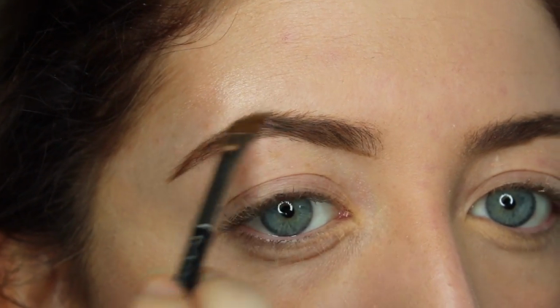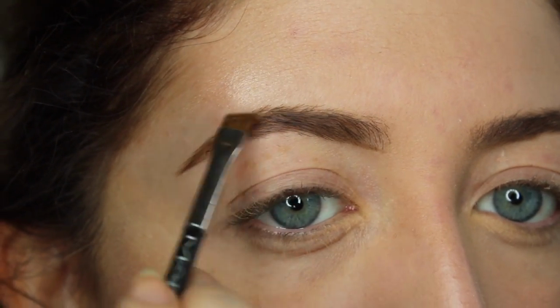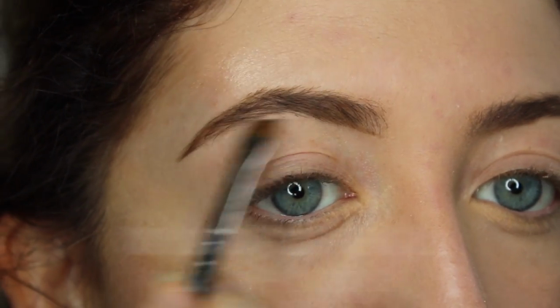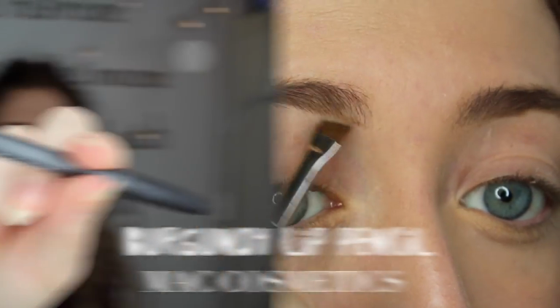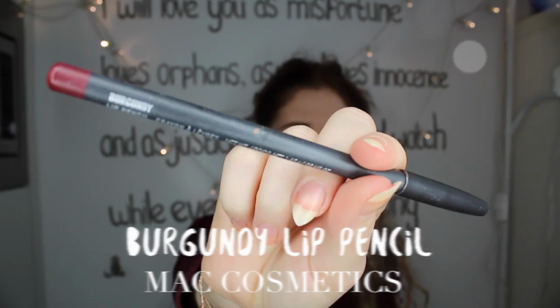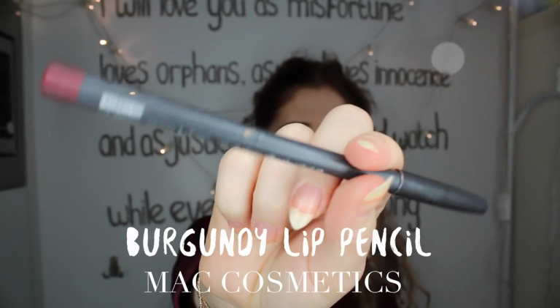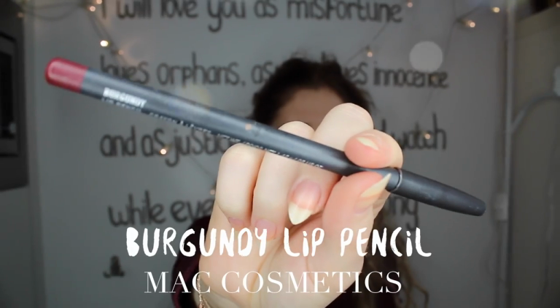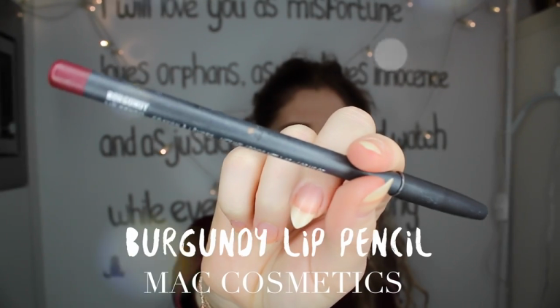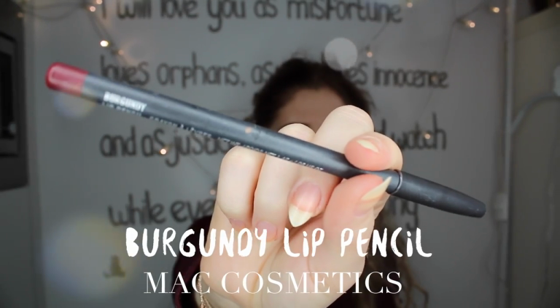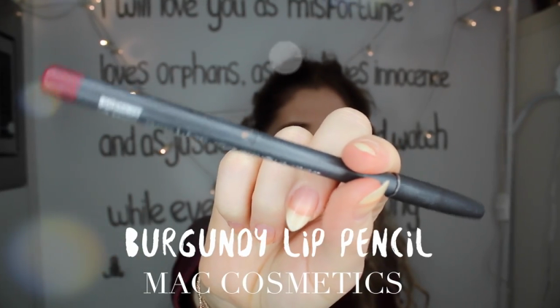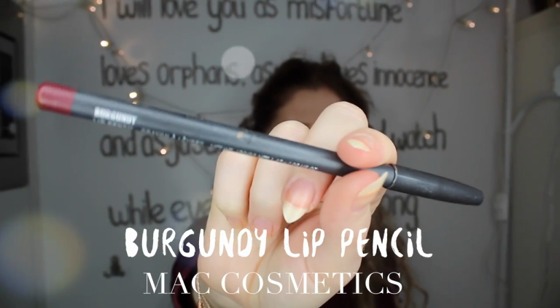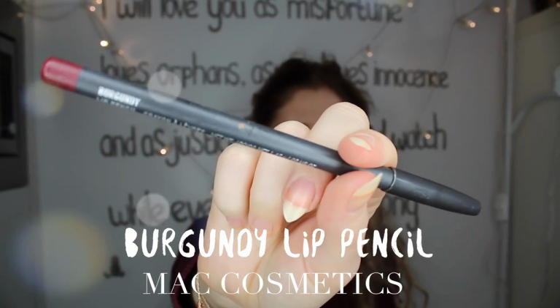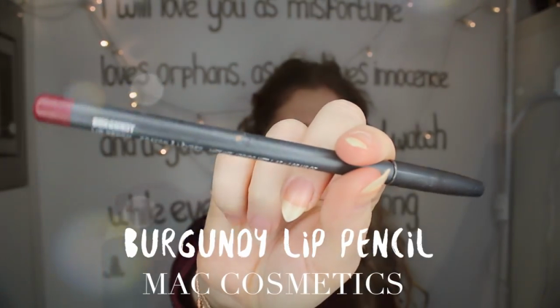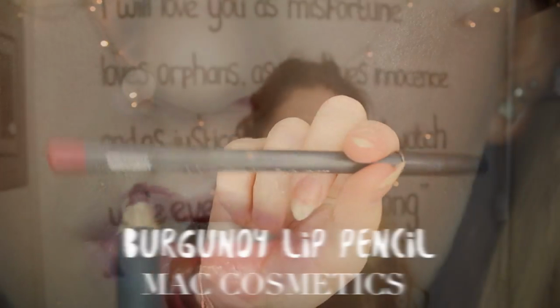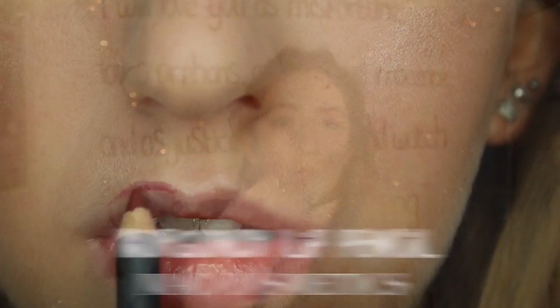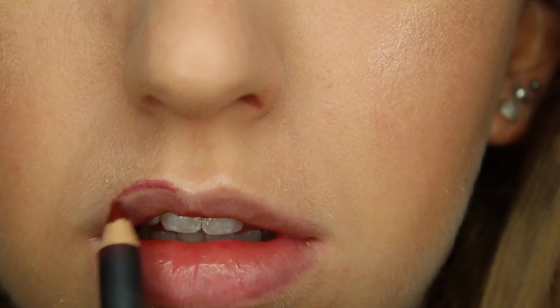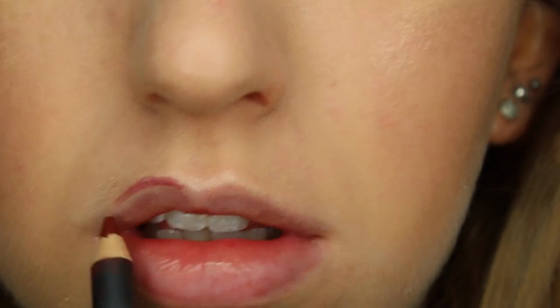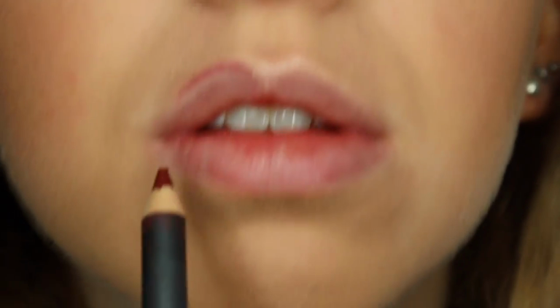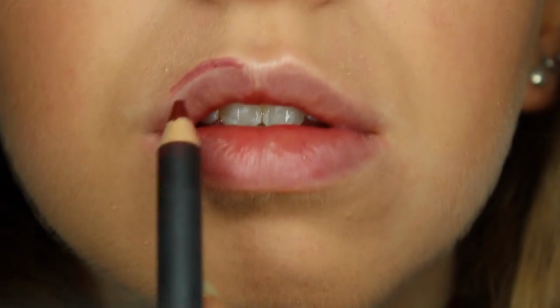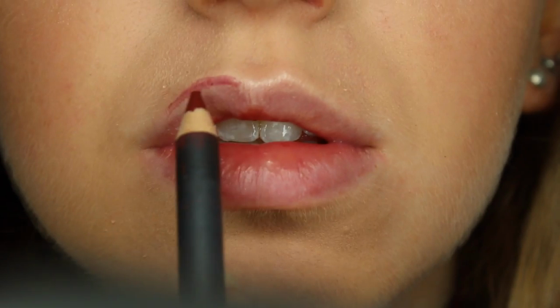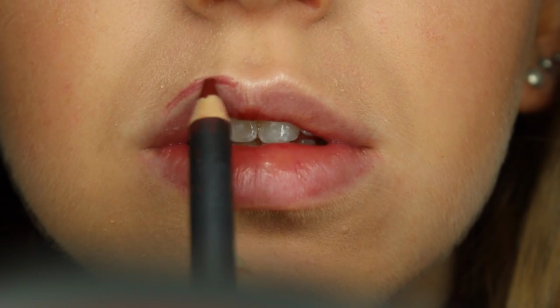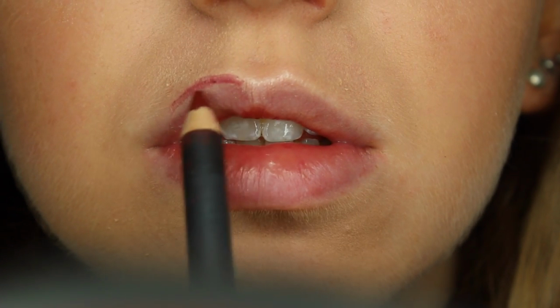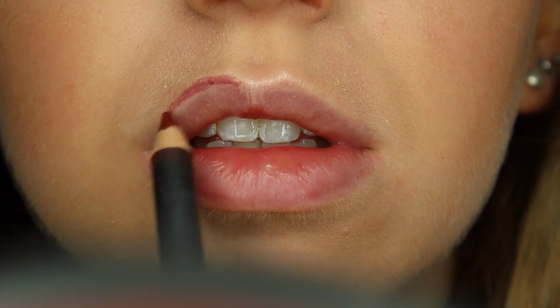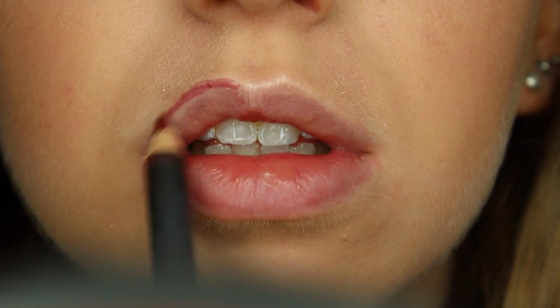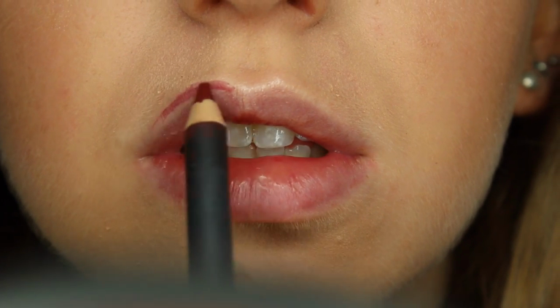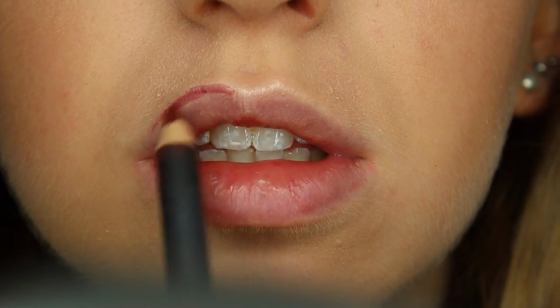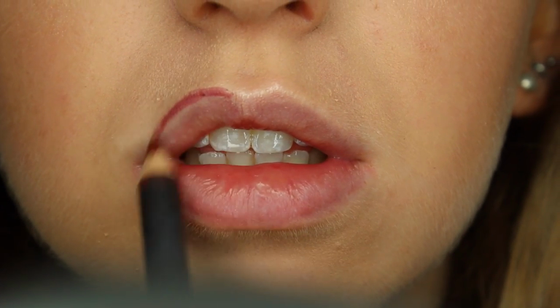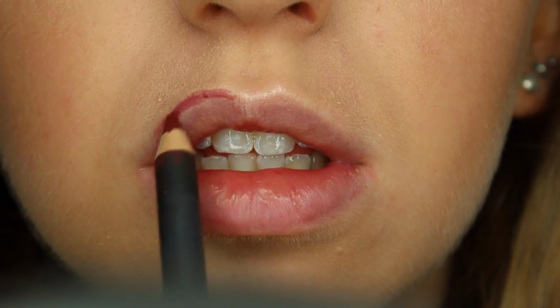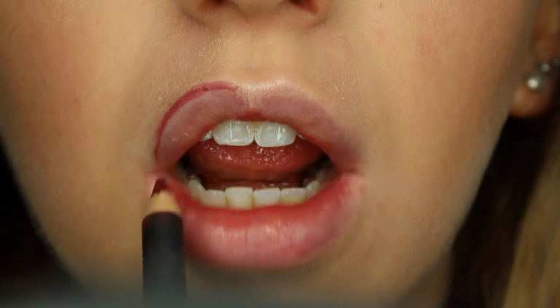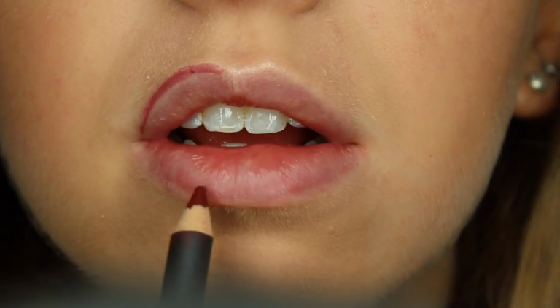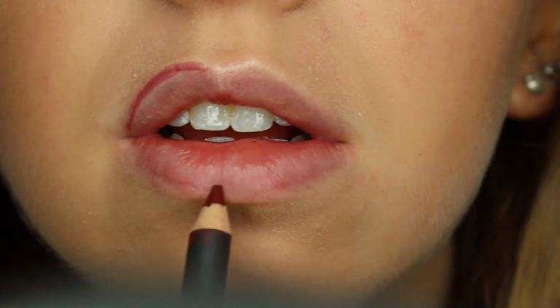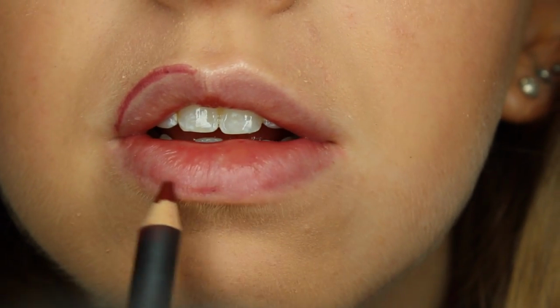Because this look is all about the Fenty lip, I decided to start with the lips first. I'm first going to outline my lips and then I'm also going to add some Fenty lipstick.